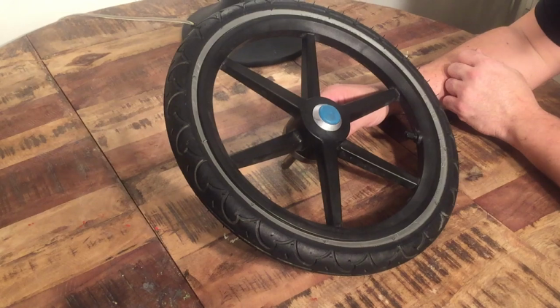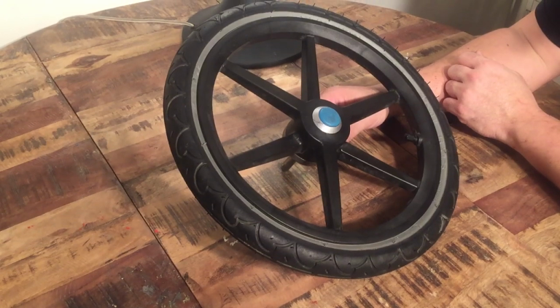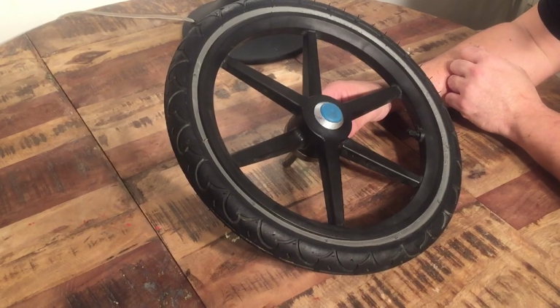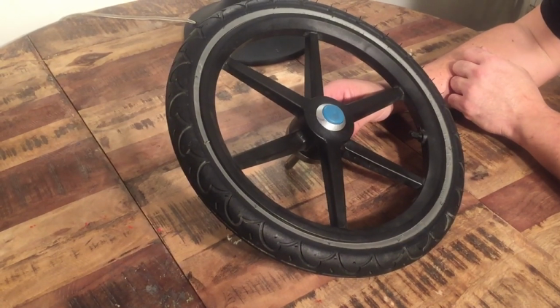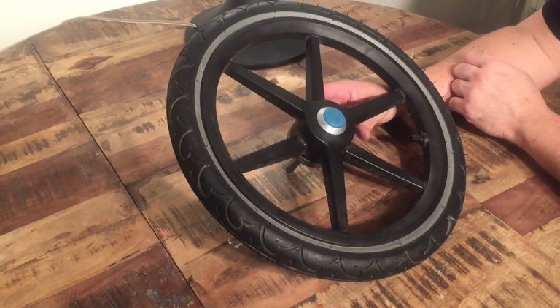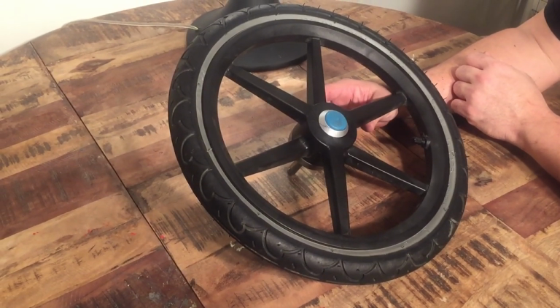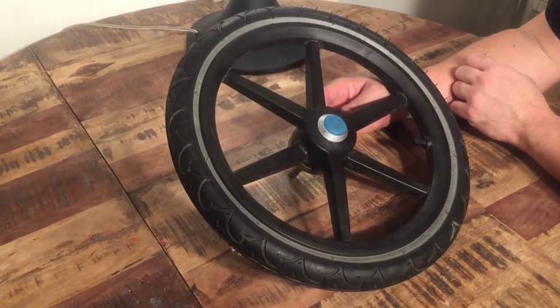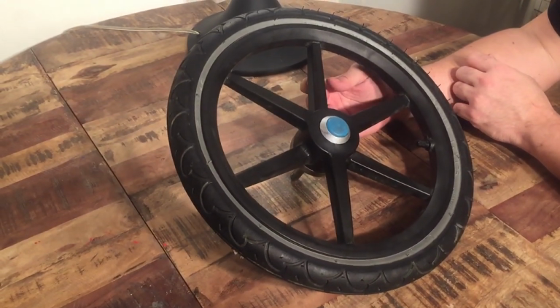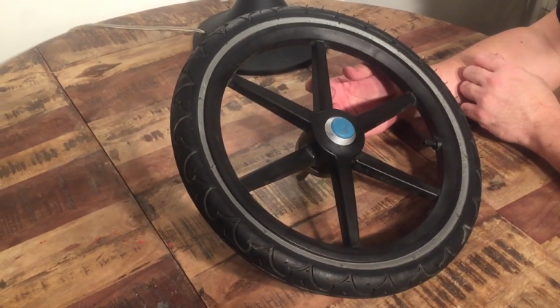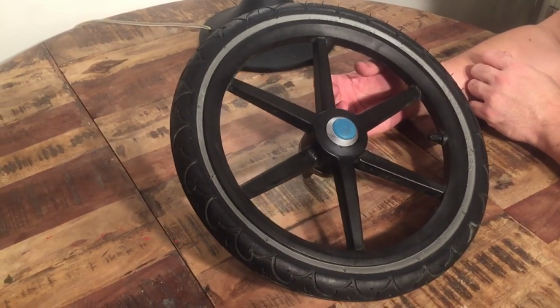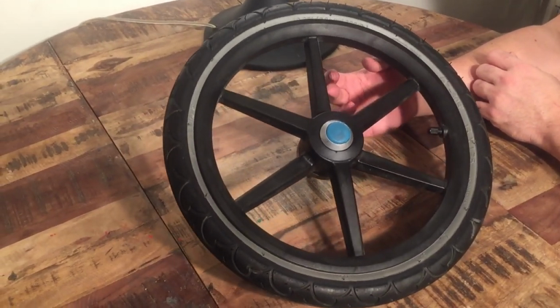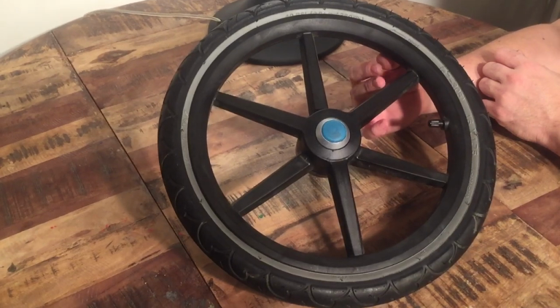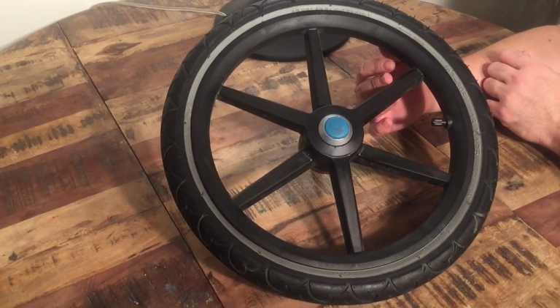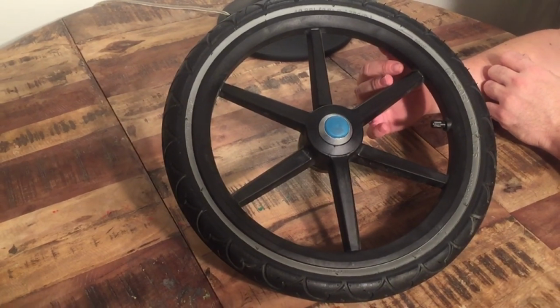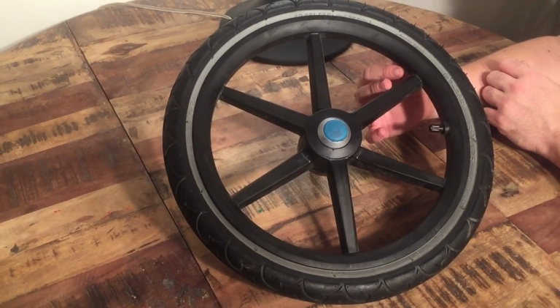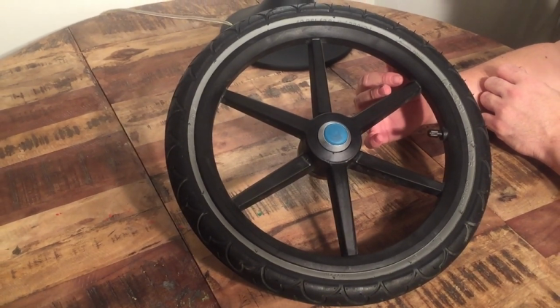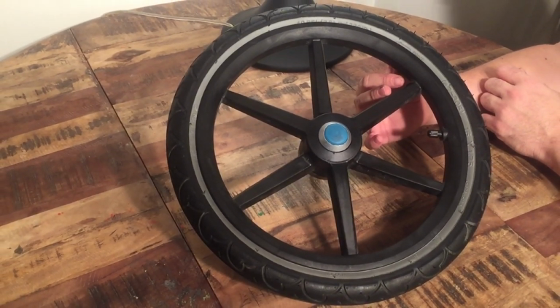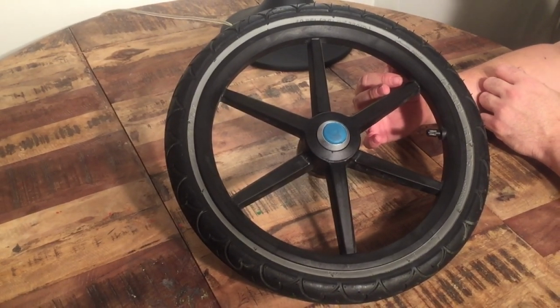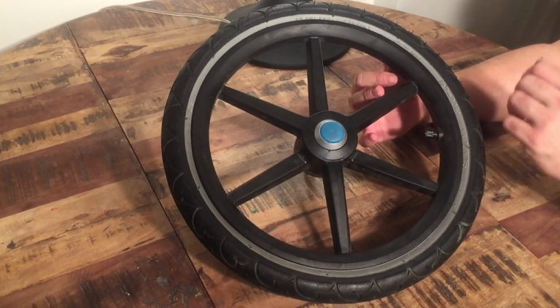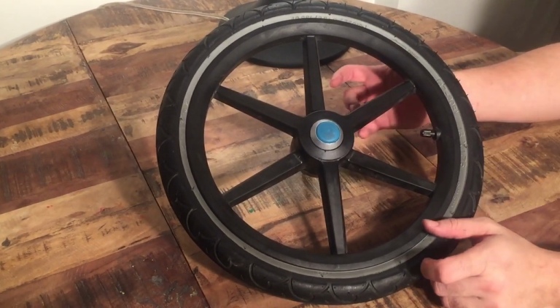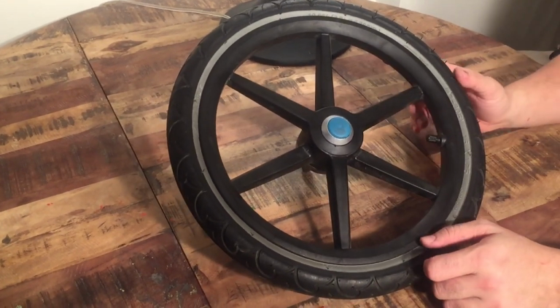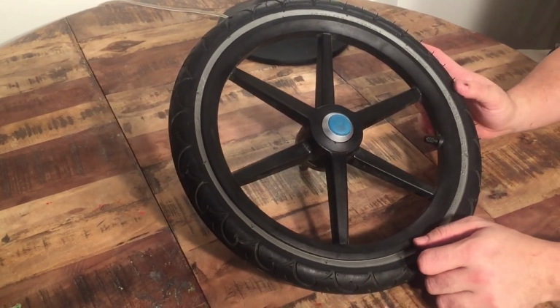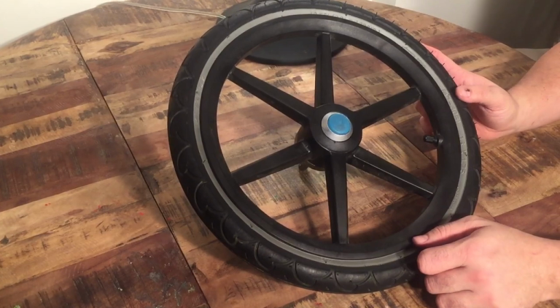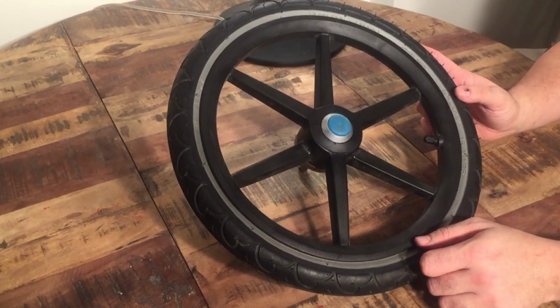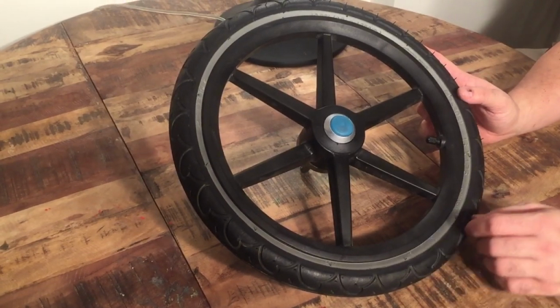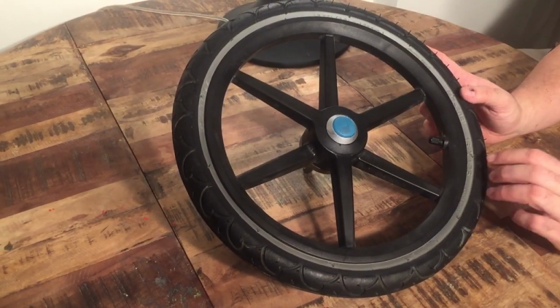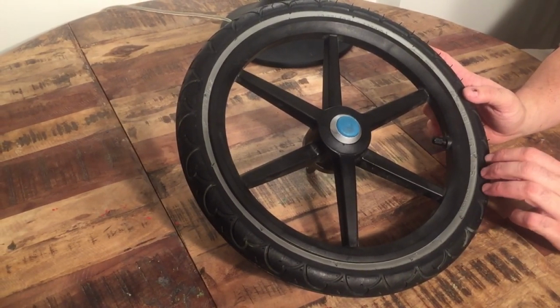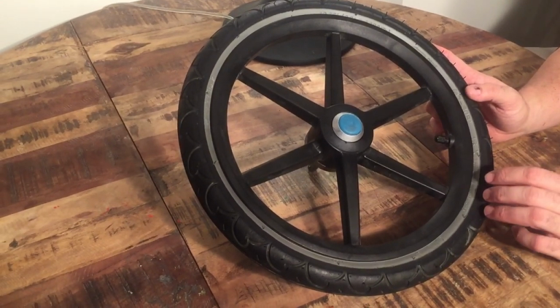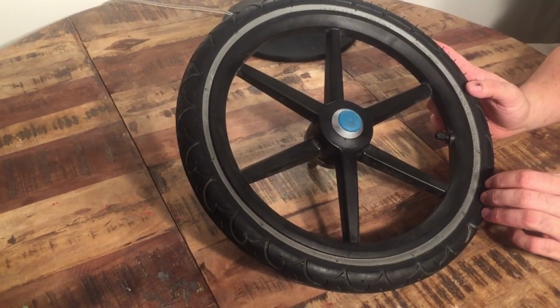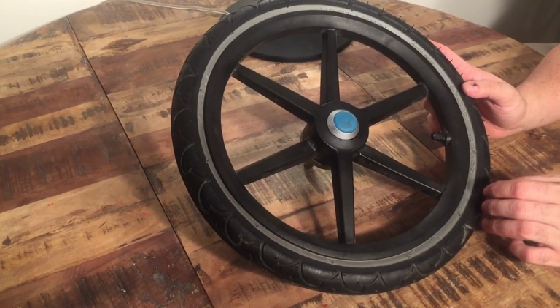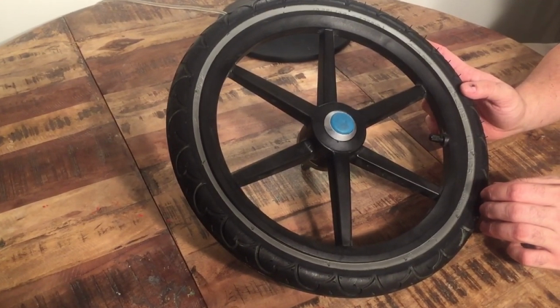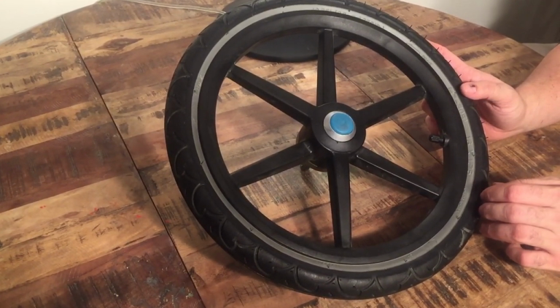This is the rear wheel of a Thule Urban Glide, and it should be more or less the same across most of the Thule range. Today we're going to show you how to replace the tire or the inner tube should you need to do this.